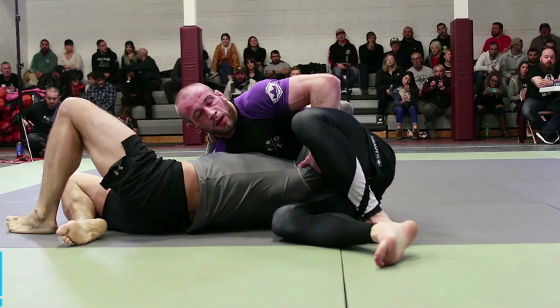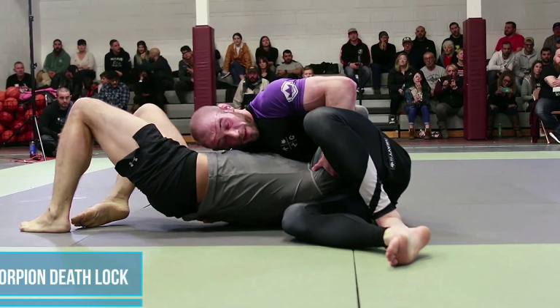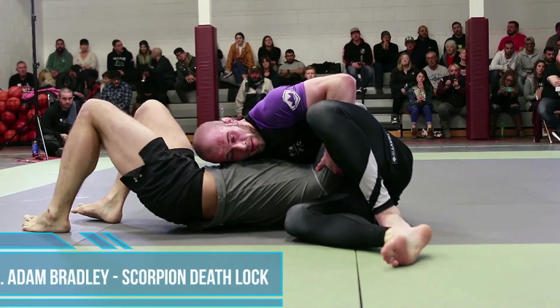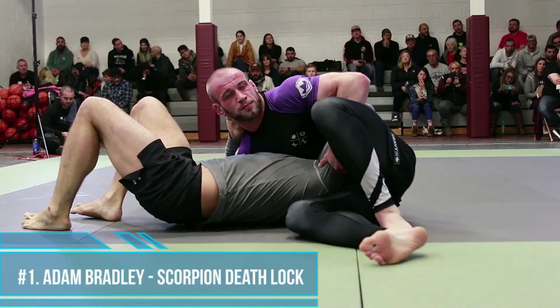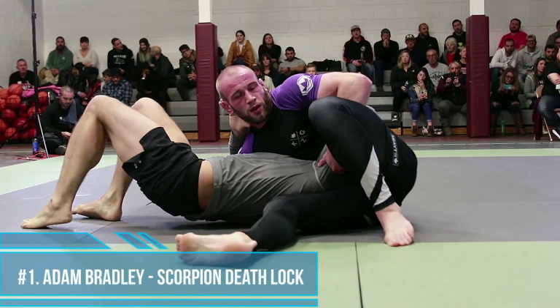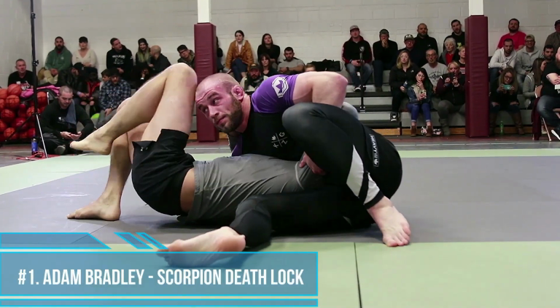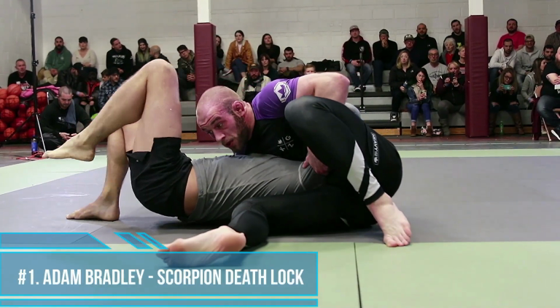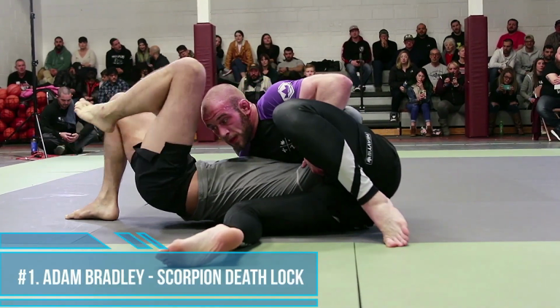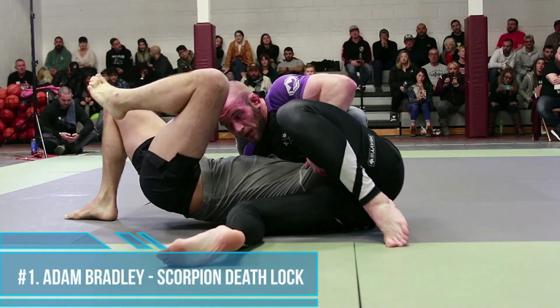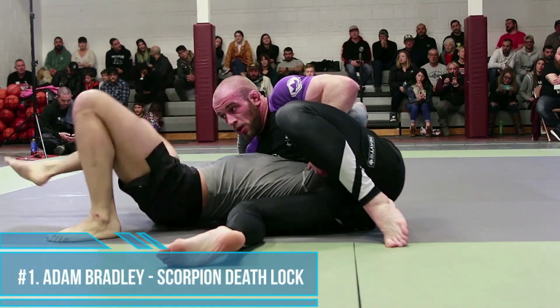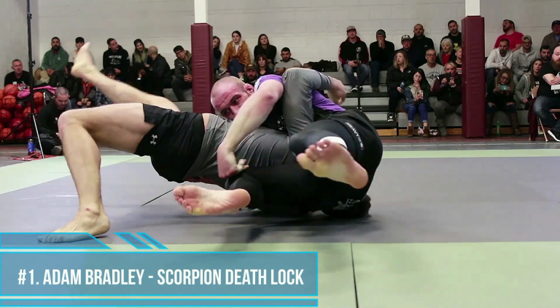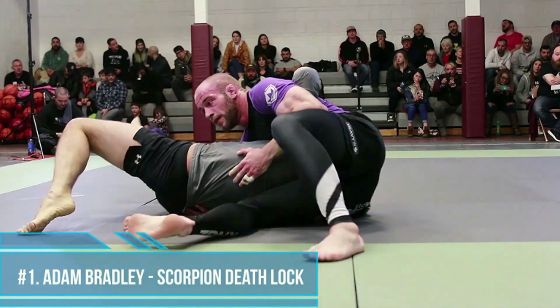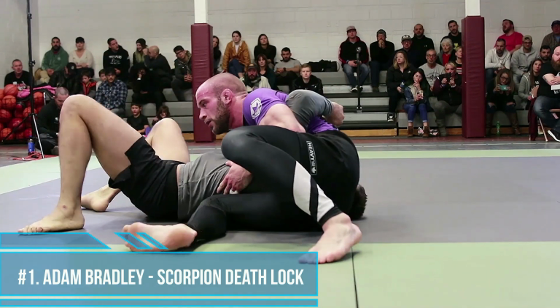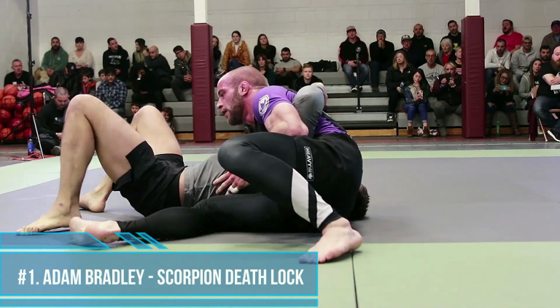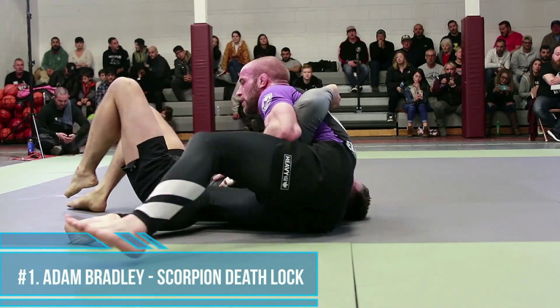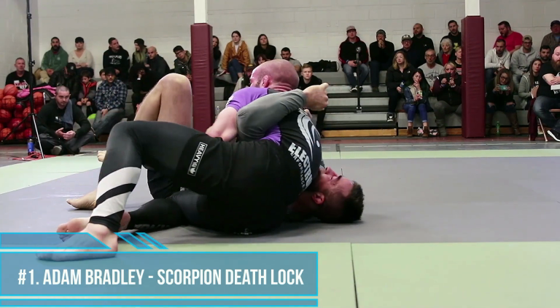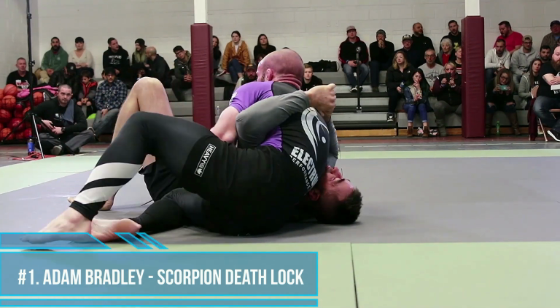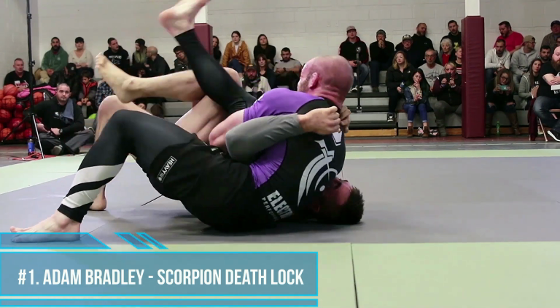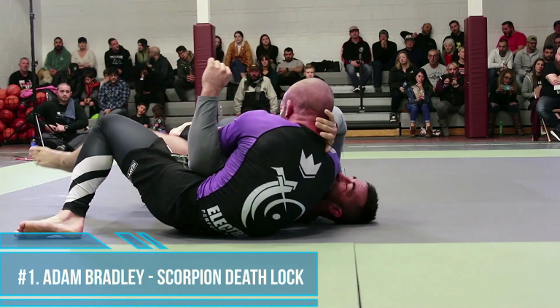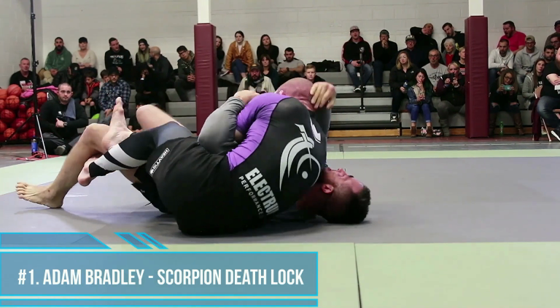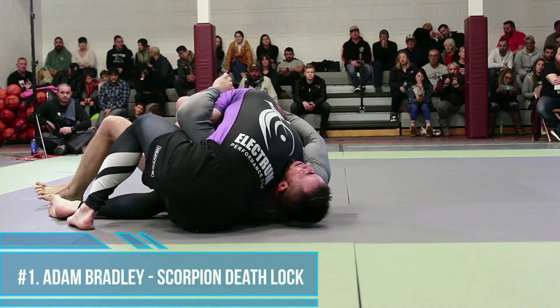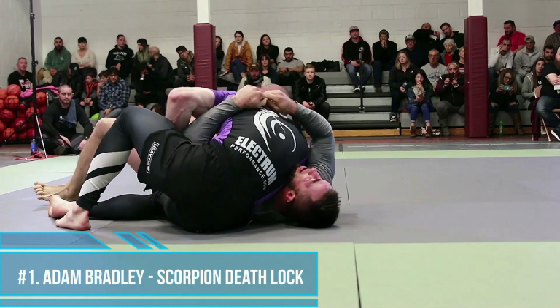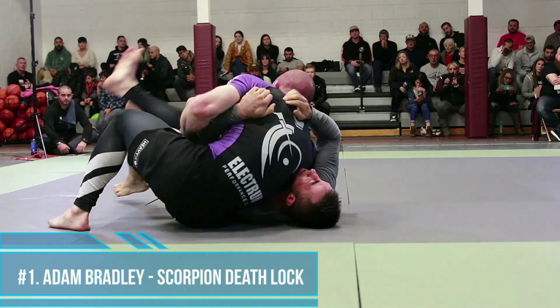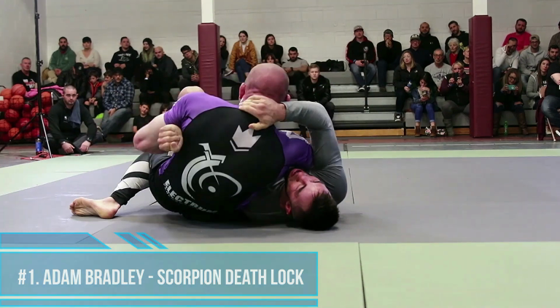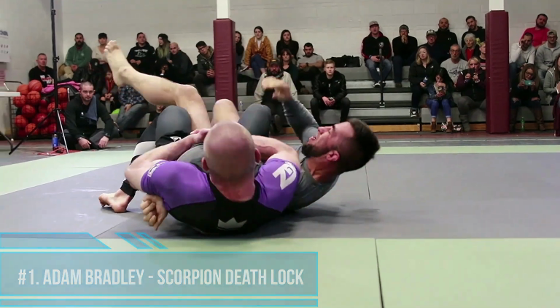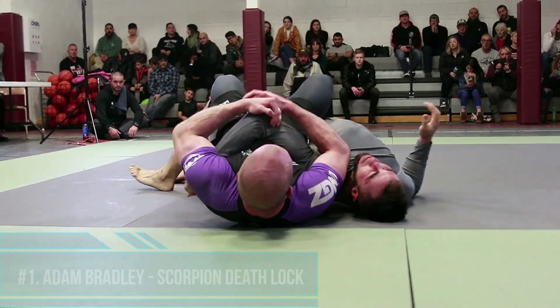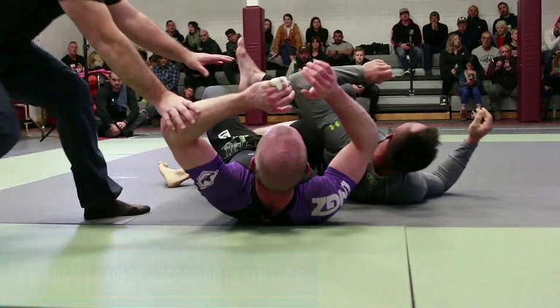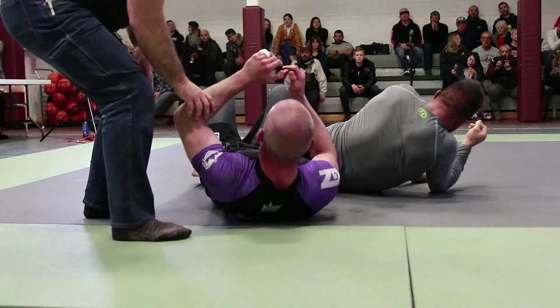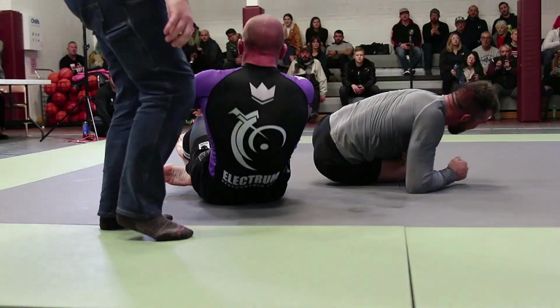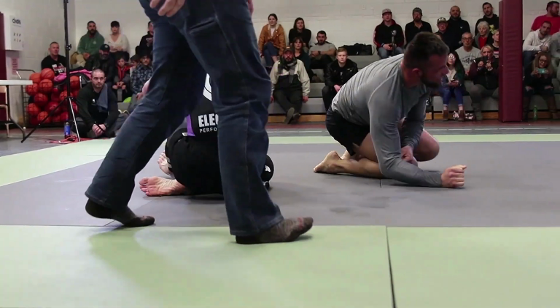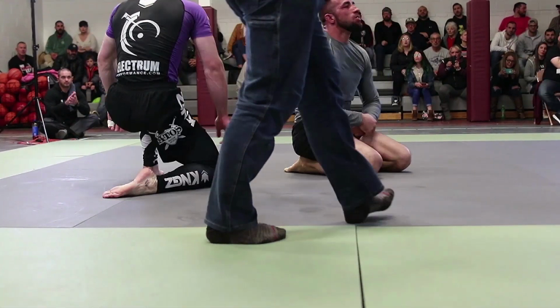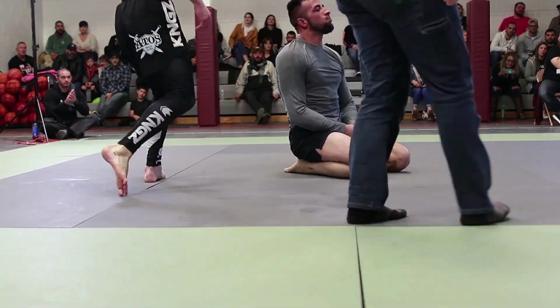He's continuing to scoot those hips closer and closer. He's going to step his right leg over the hips of Jason Loud, gain control, and then he's going to get that wristwatch grip on the elbow and finish it almost exactly like a heel hook. And there it is. Your winner, Adam Bradley.